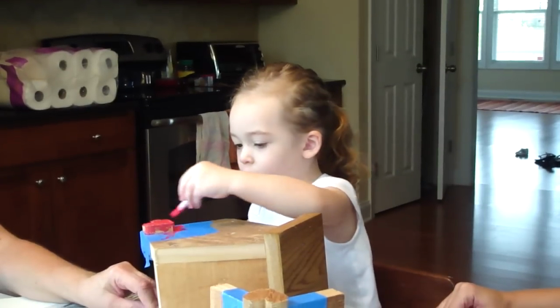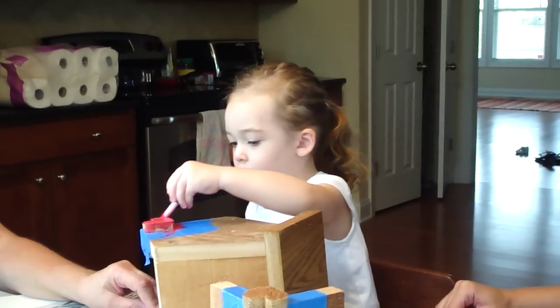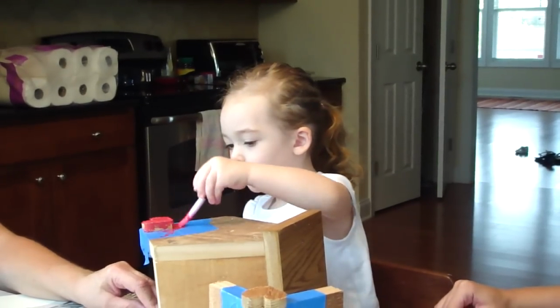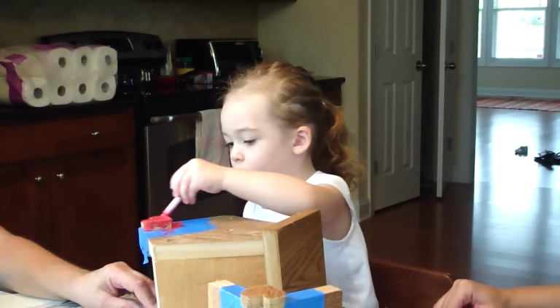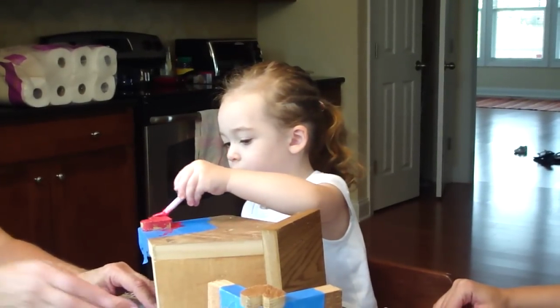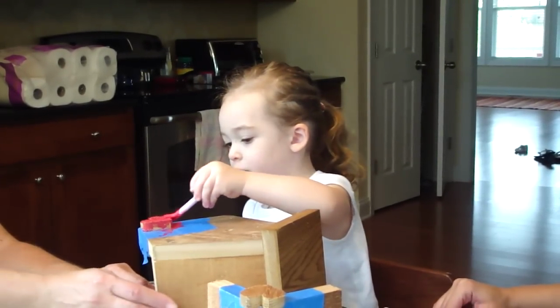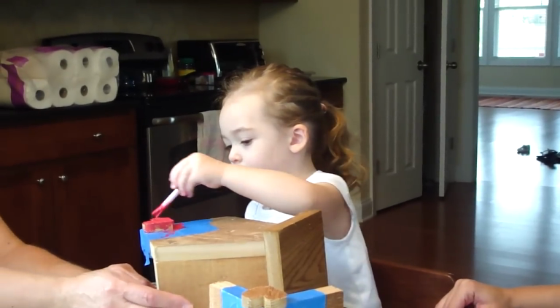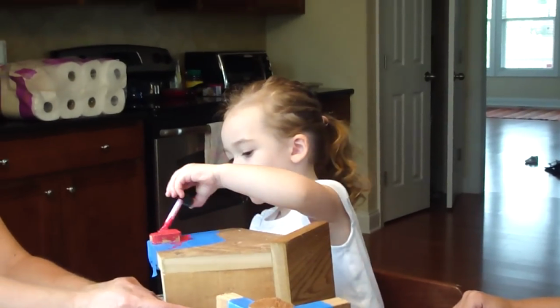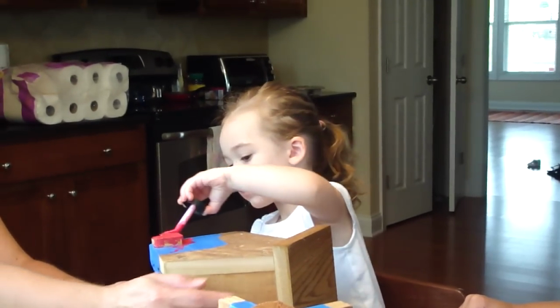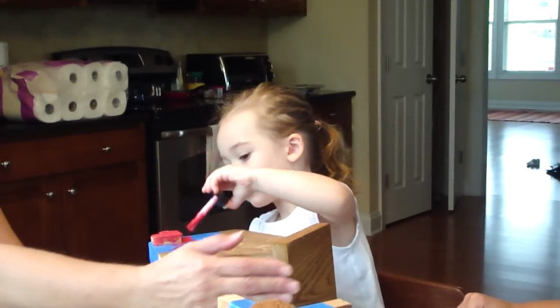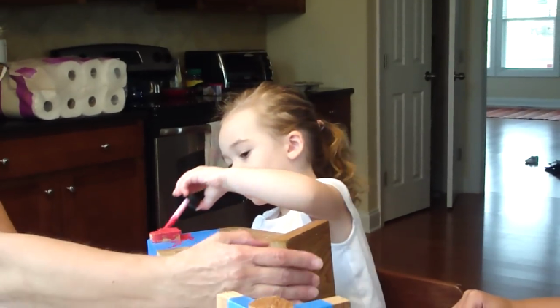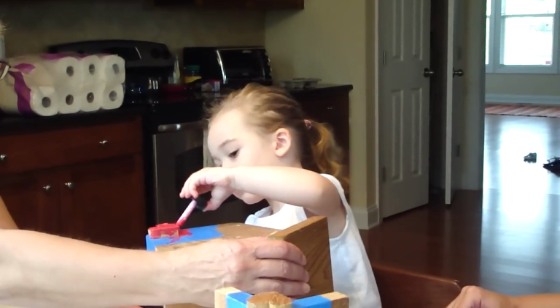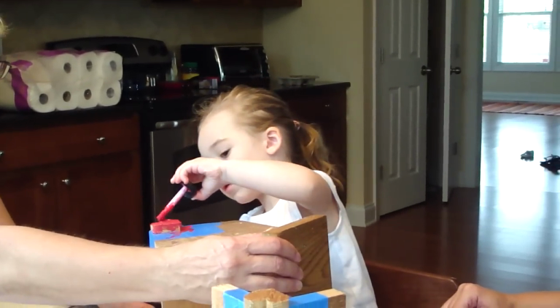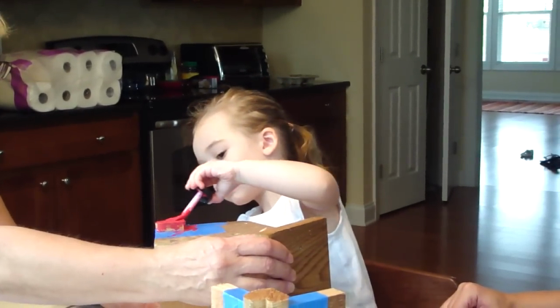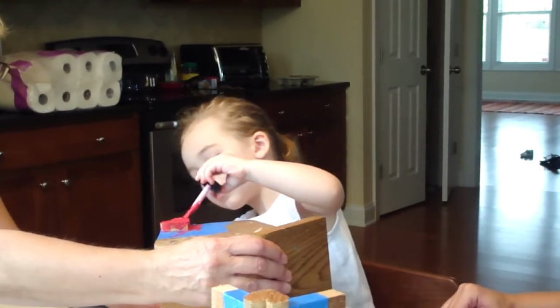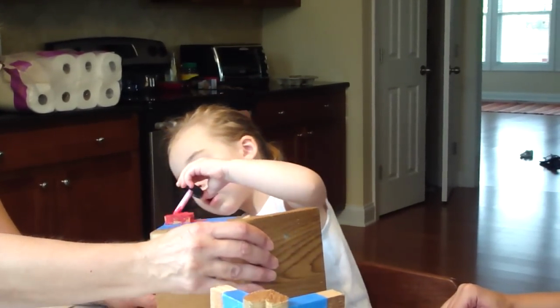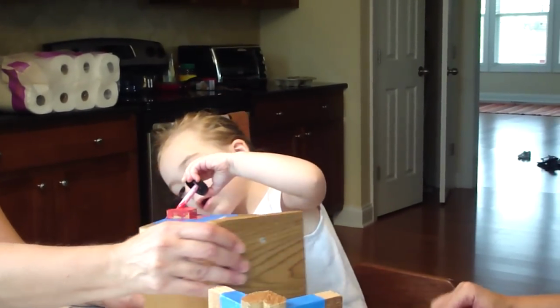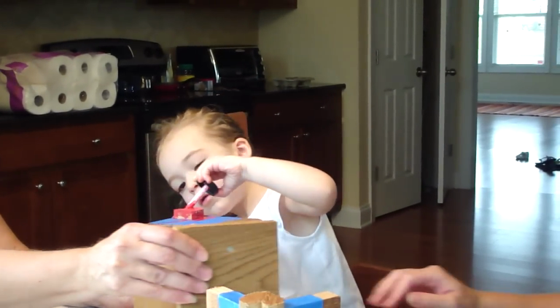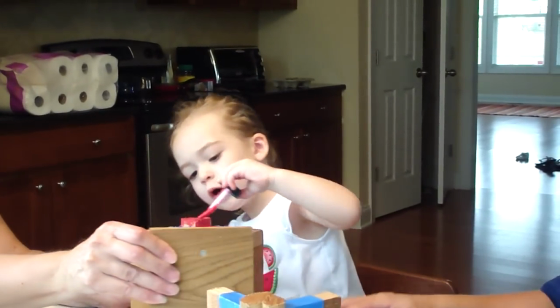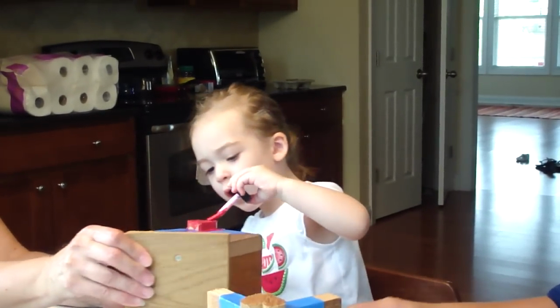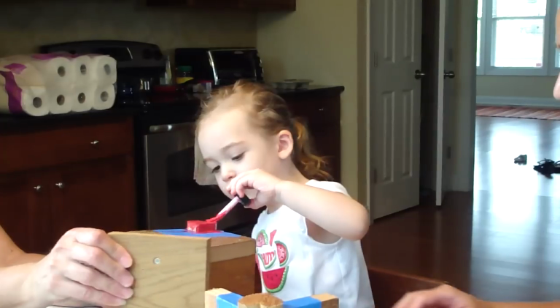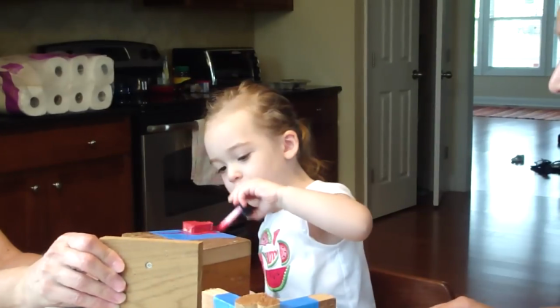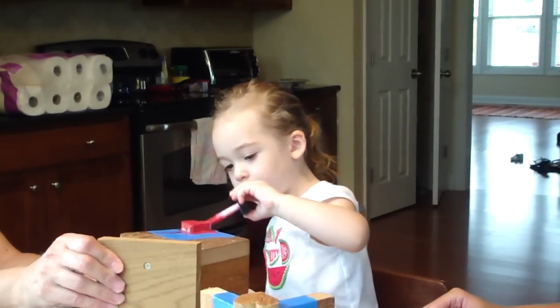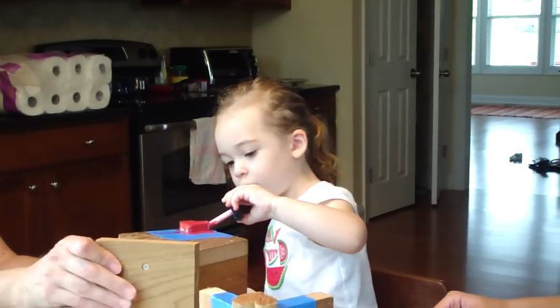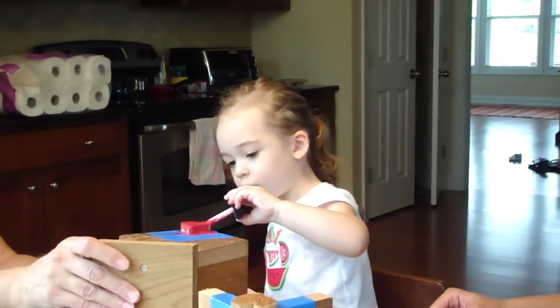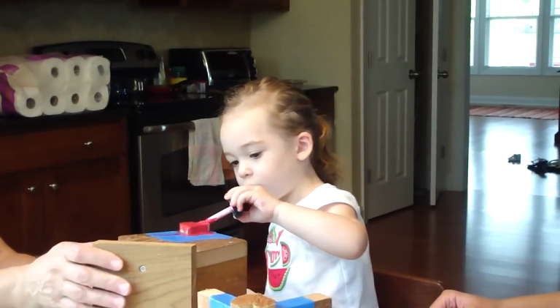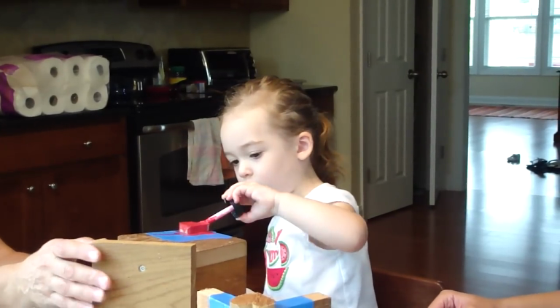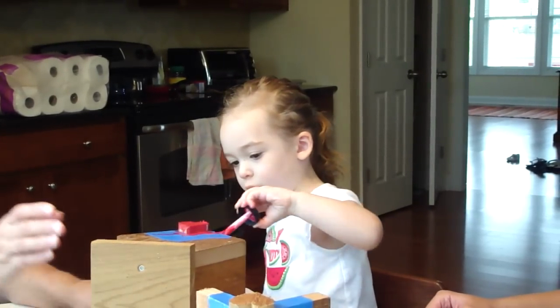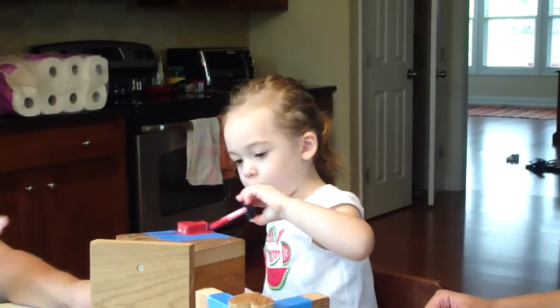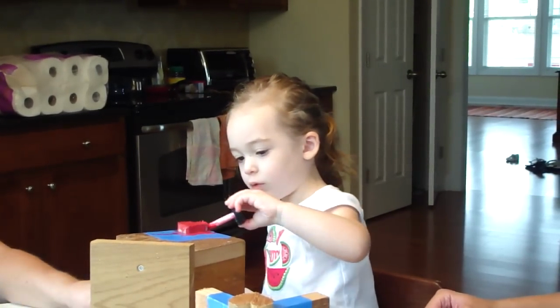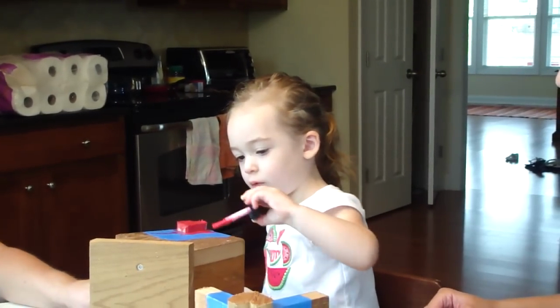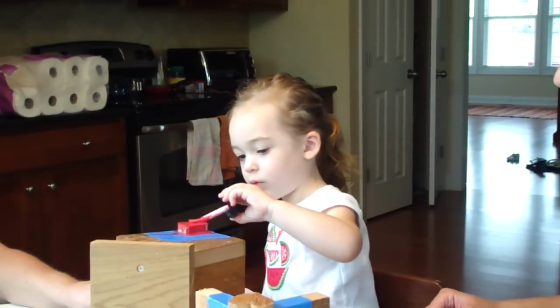Is that your favorite color? Yeah. What does it remind you of? This way? Rojo. Rojo. Okay. Good job.